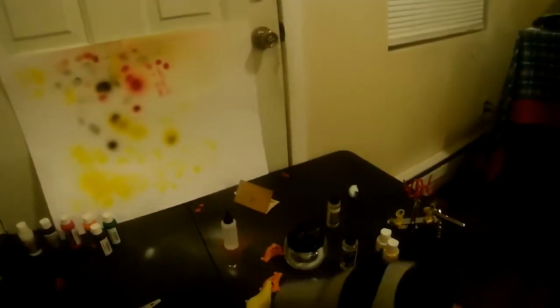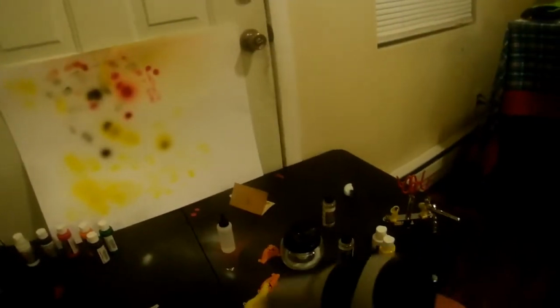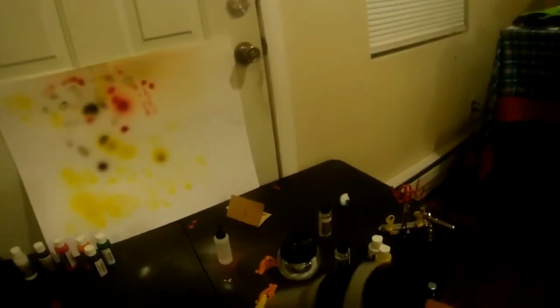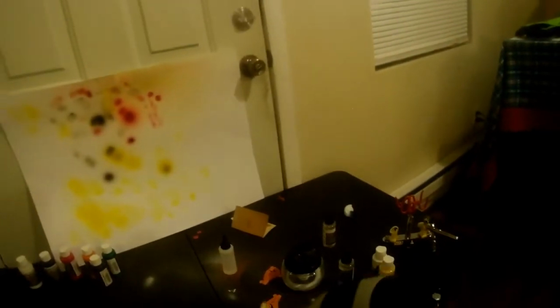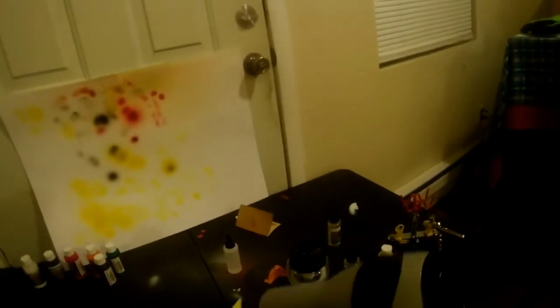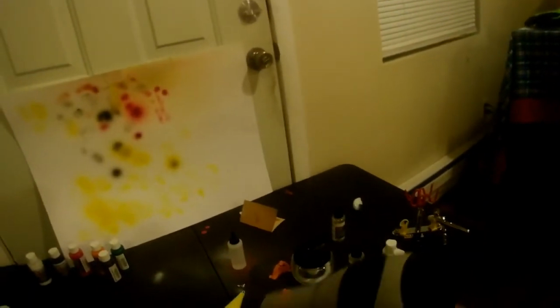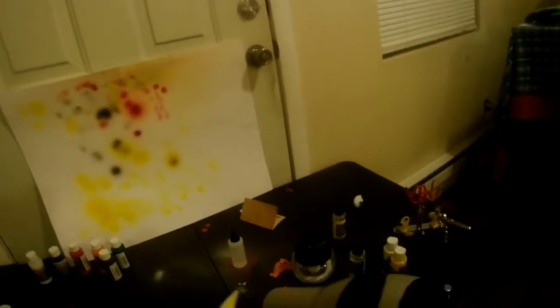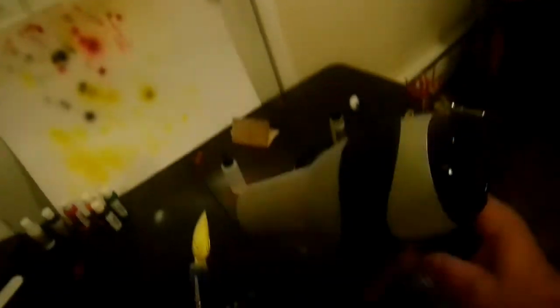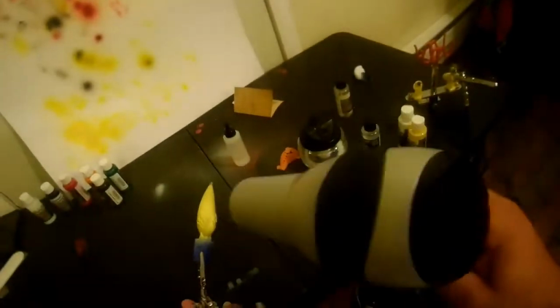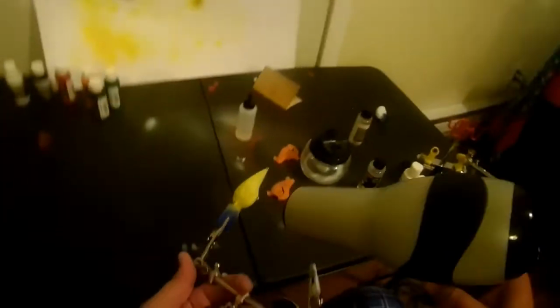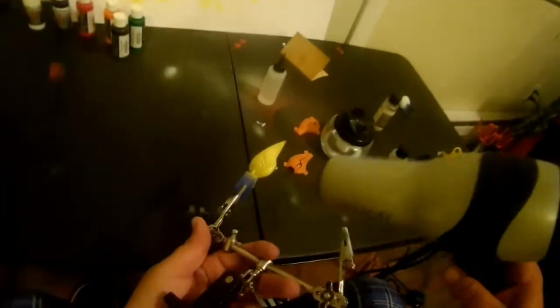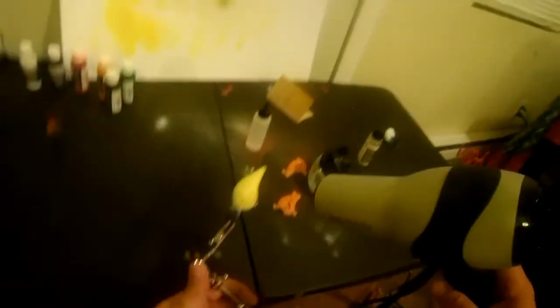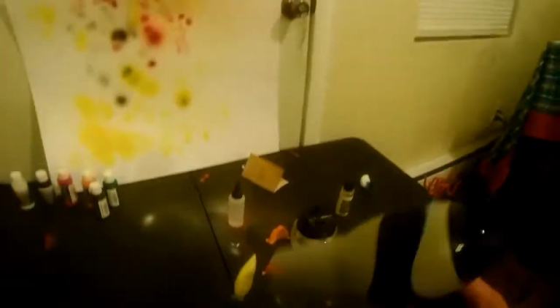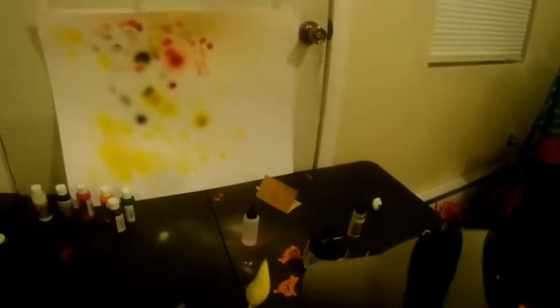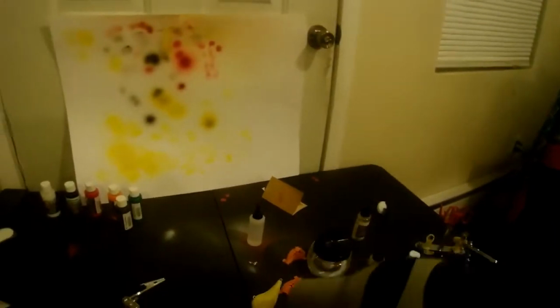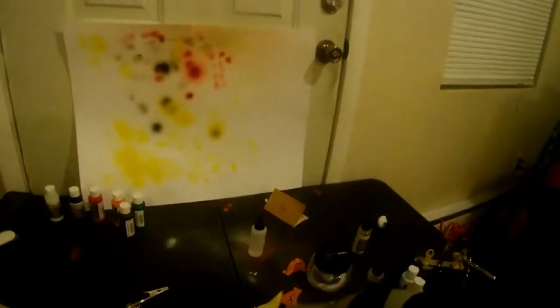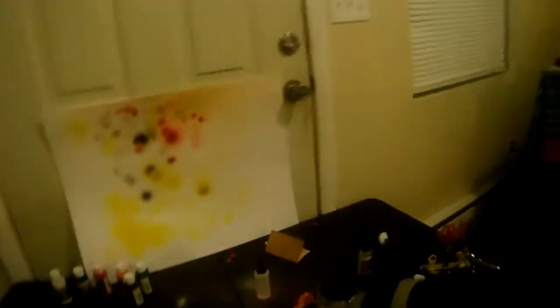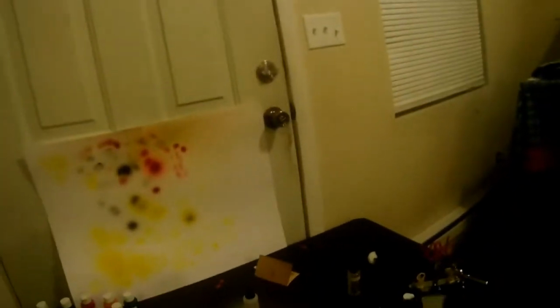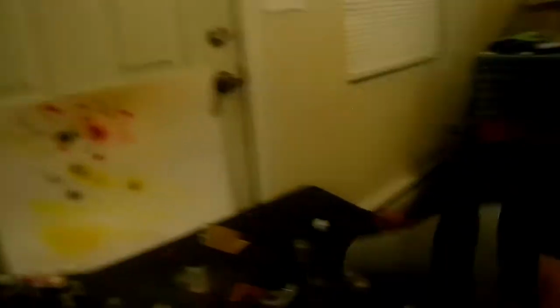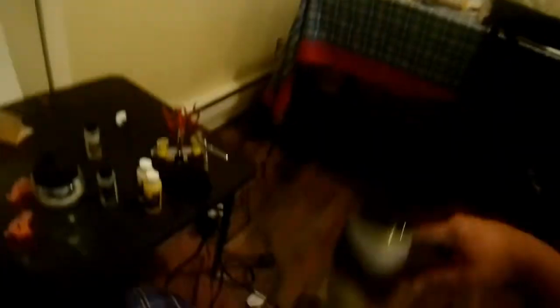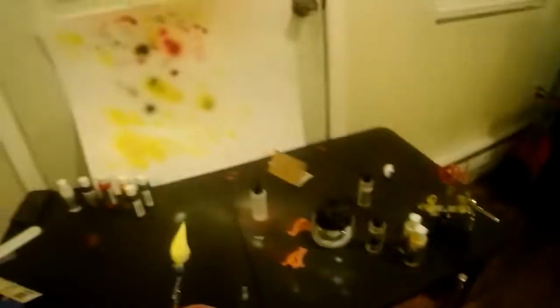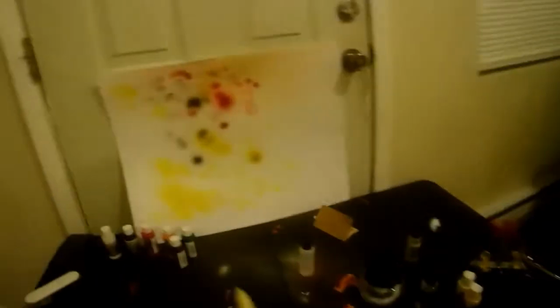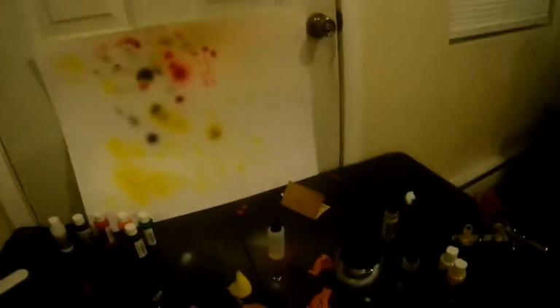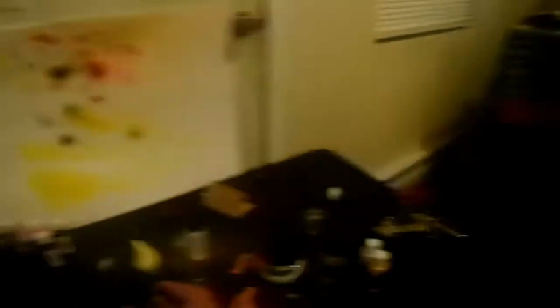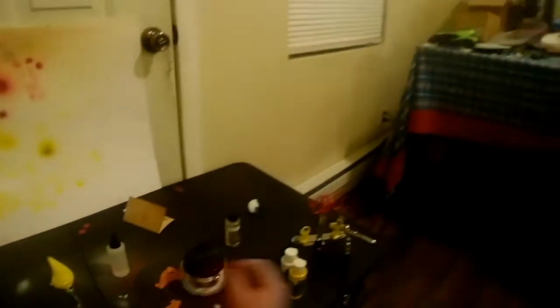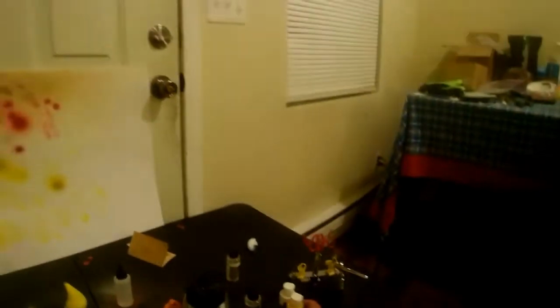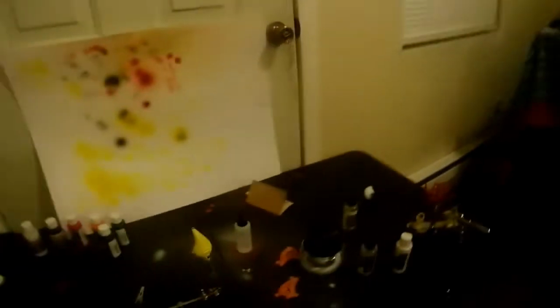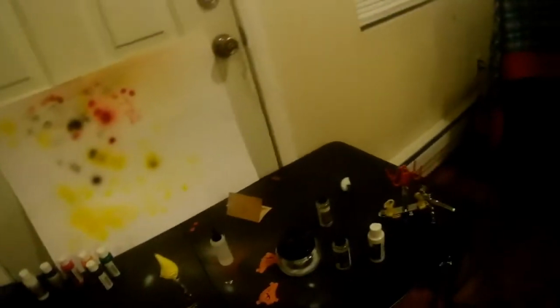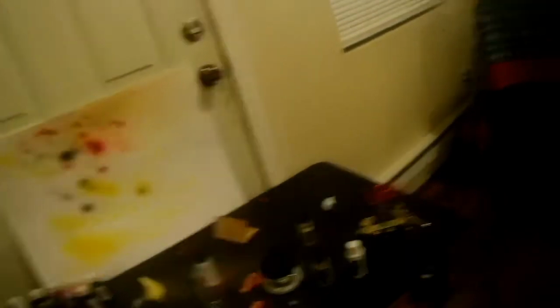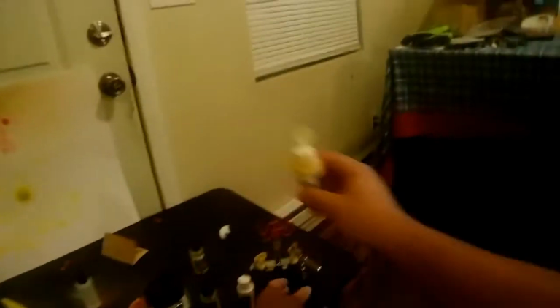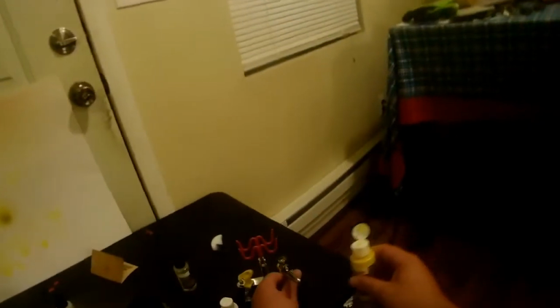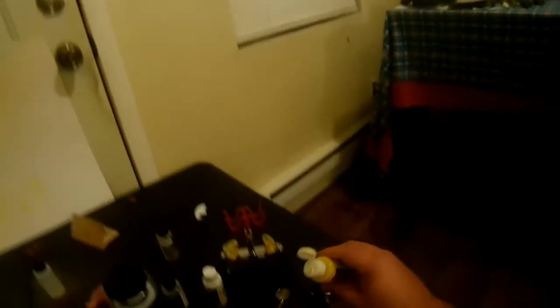After laying down the base coat of white, I hit the blank with two coats of bright yellow.